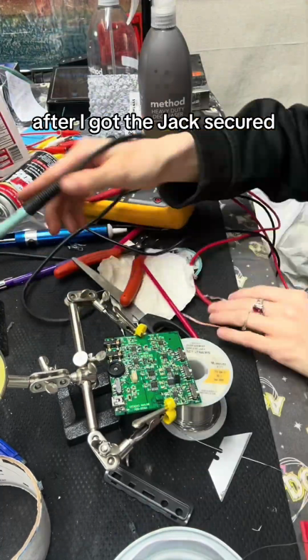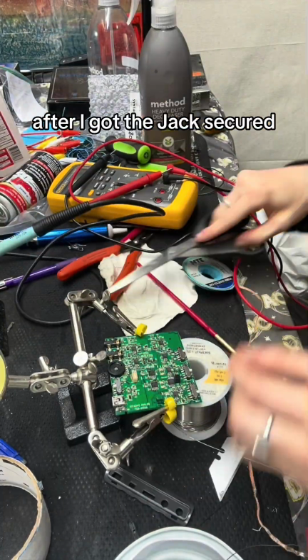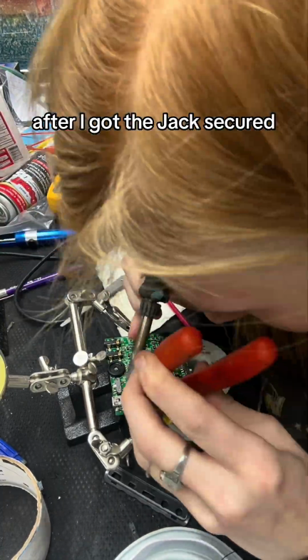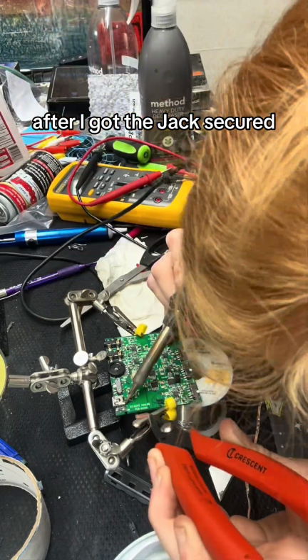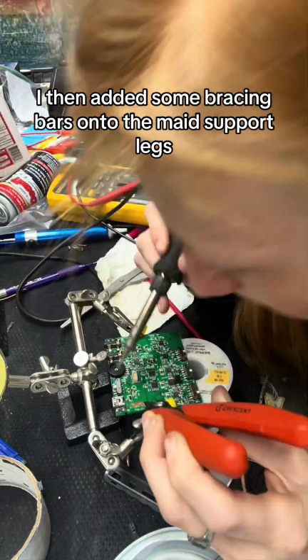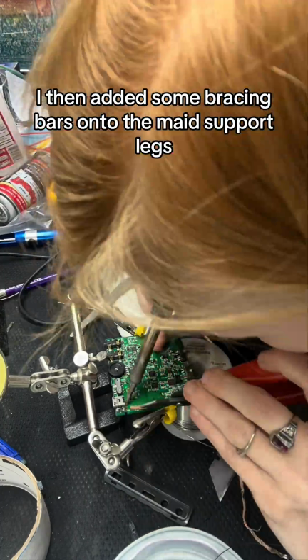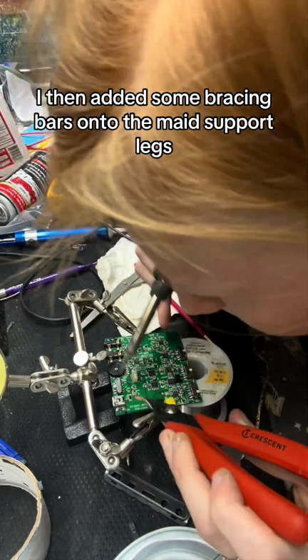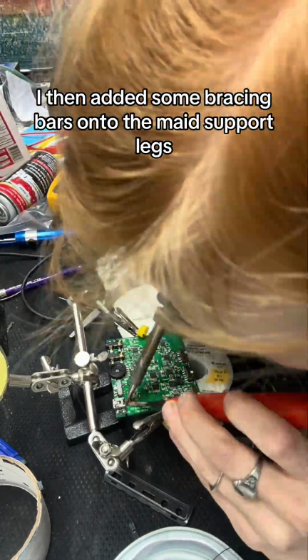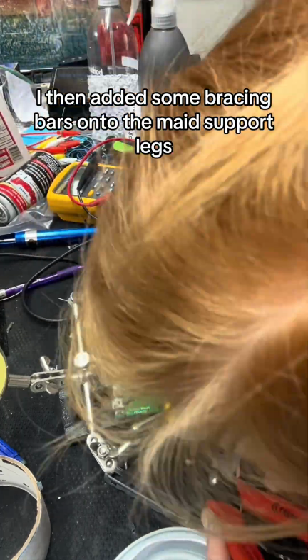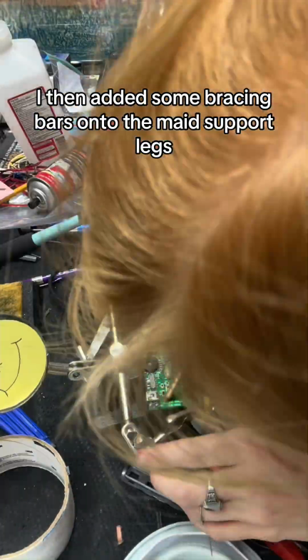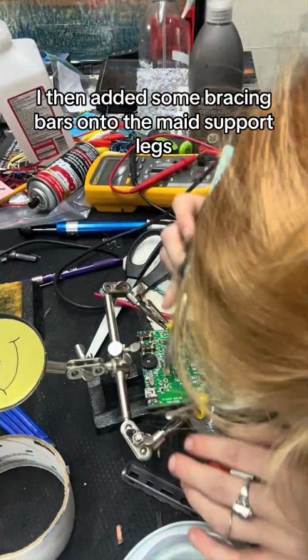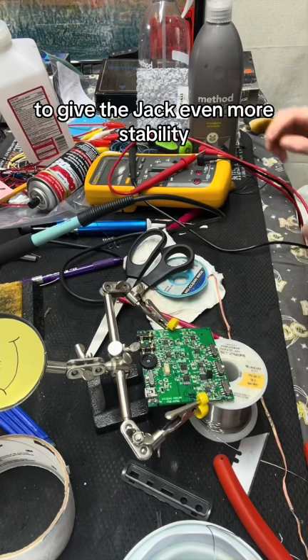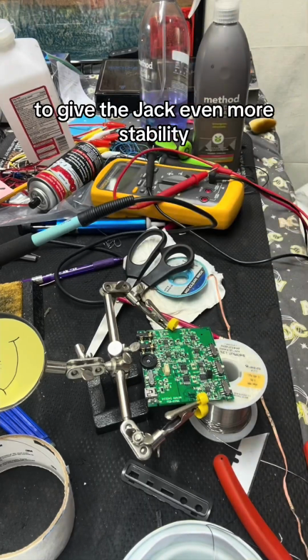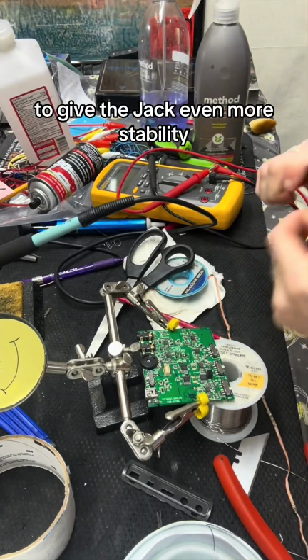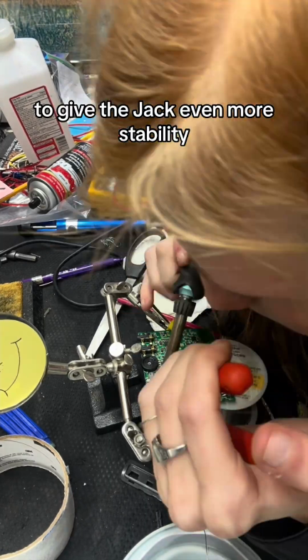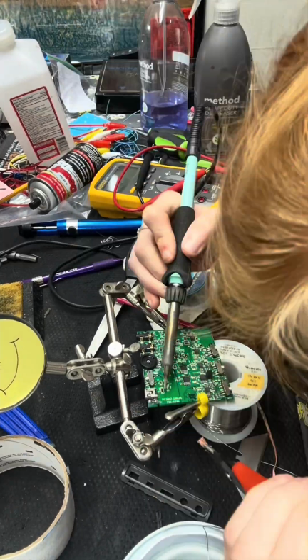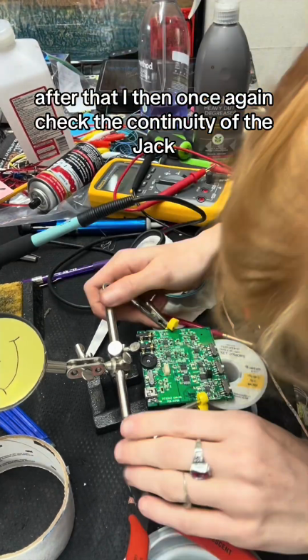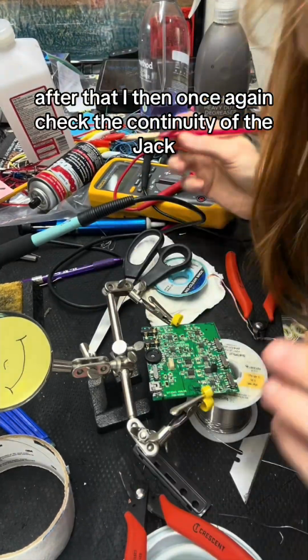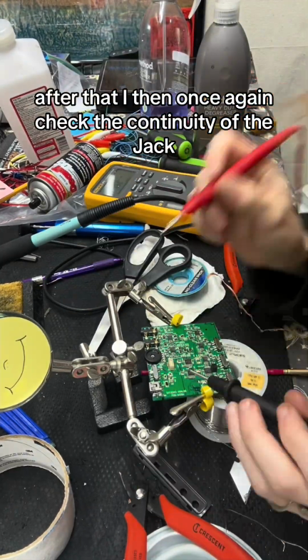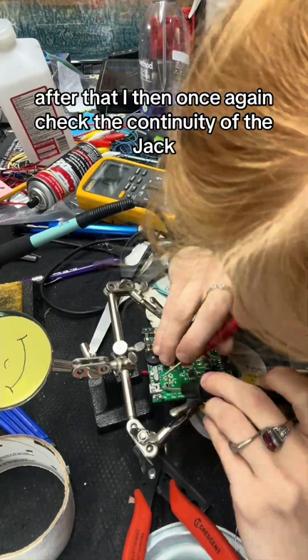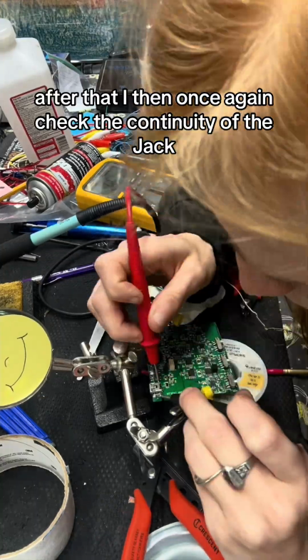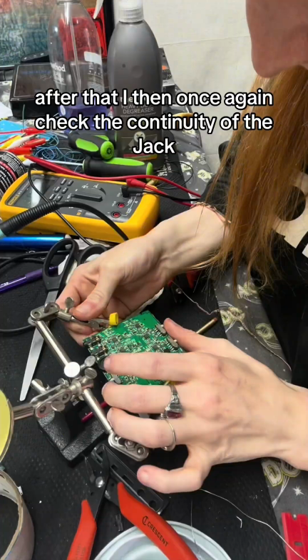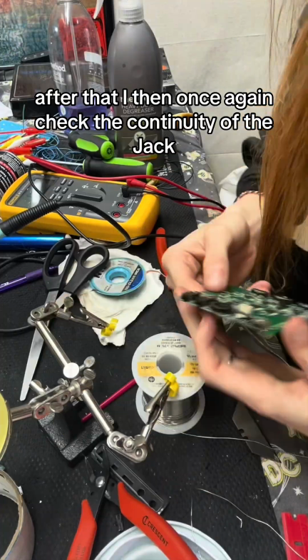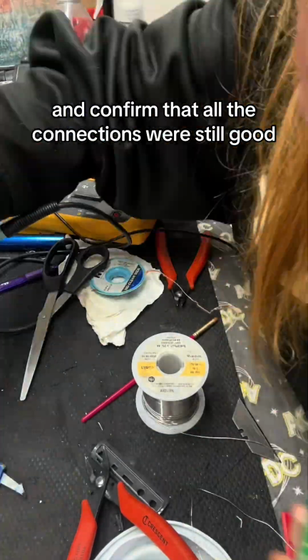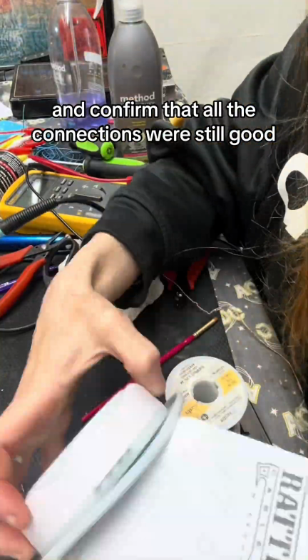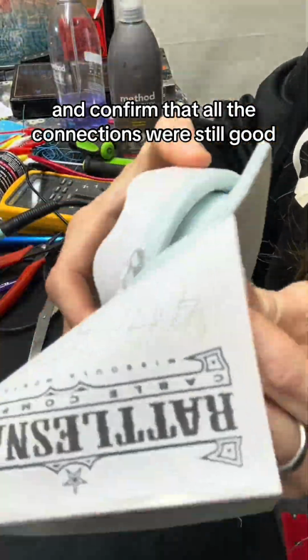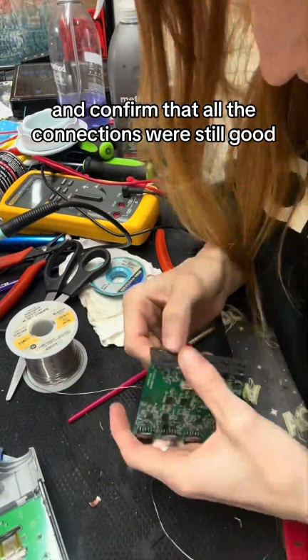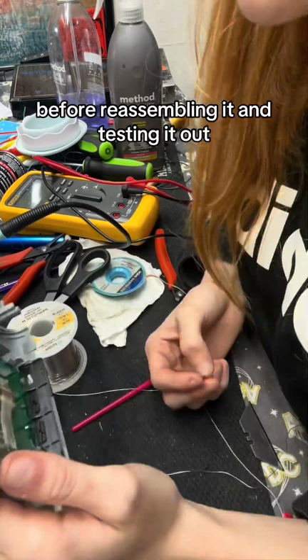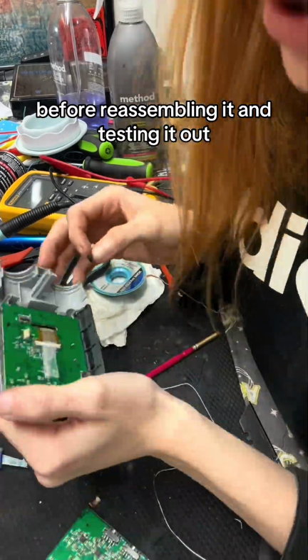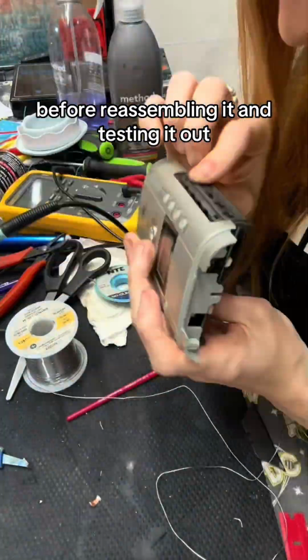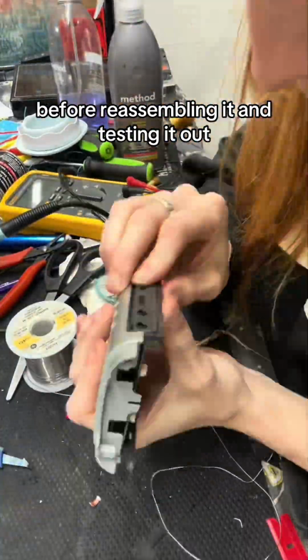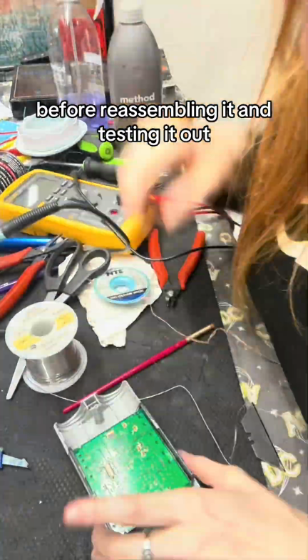After I got the jack secured I then added some bracing bars onto the main support link to give the jack even more stability. After that I then once again checked the continuity of the jack and confirmed that all the connections were still good before reassembling it and testing it out.